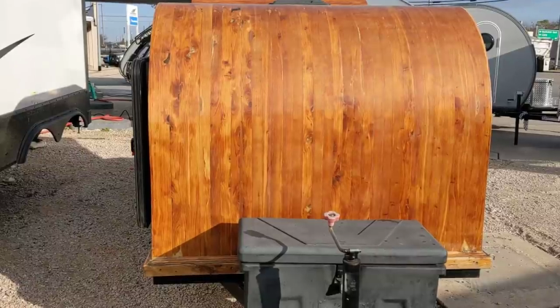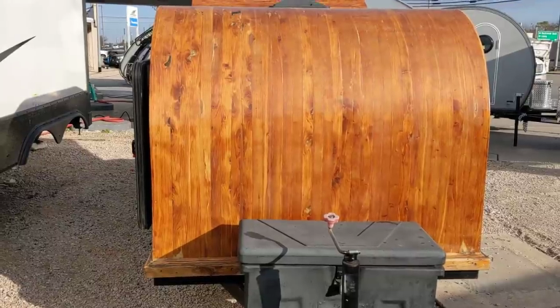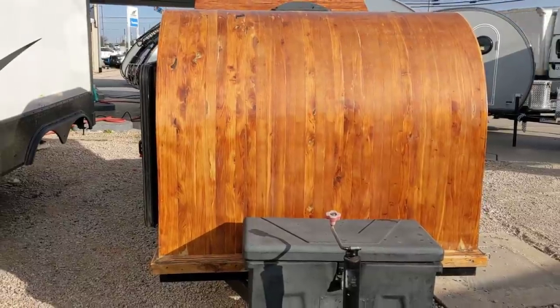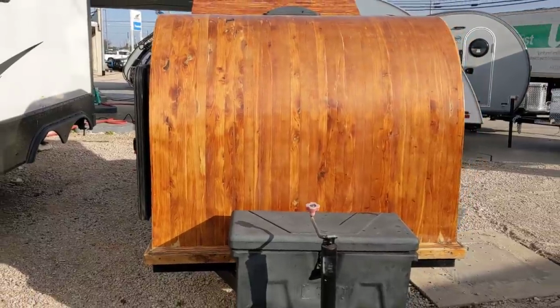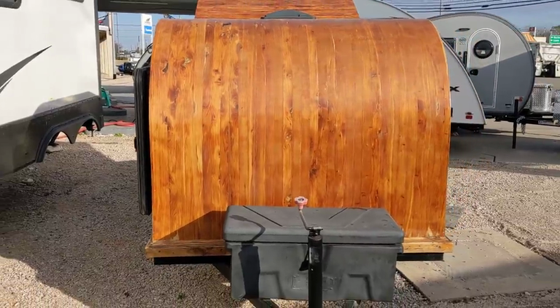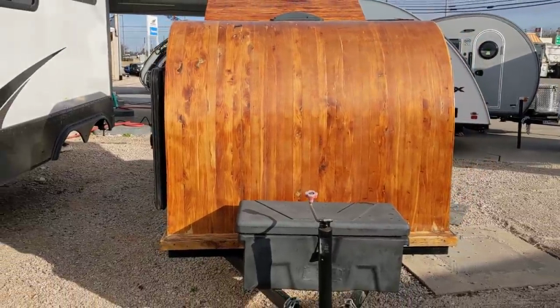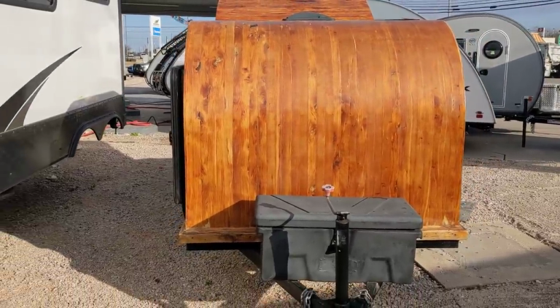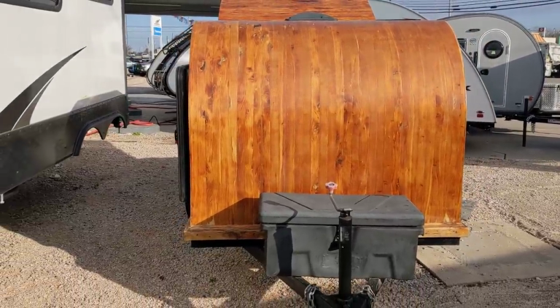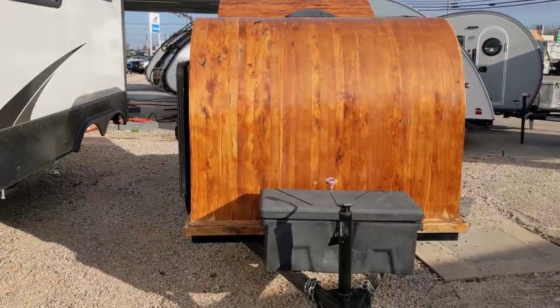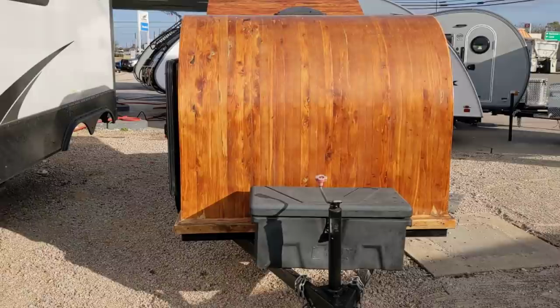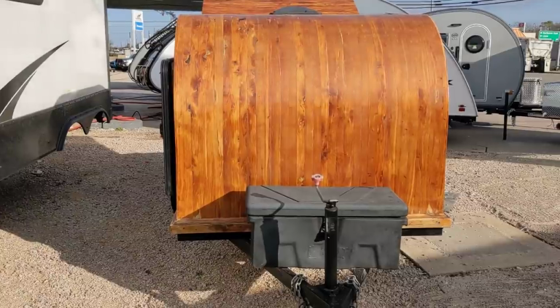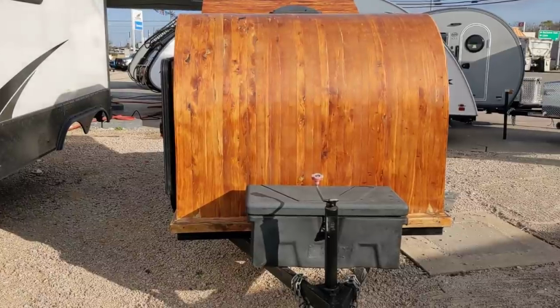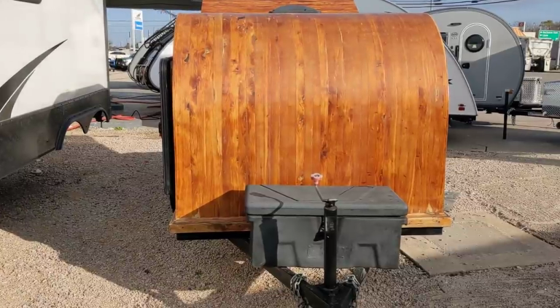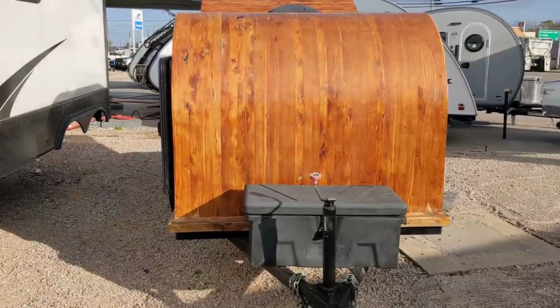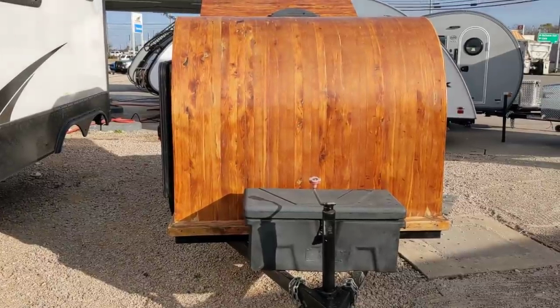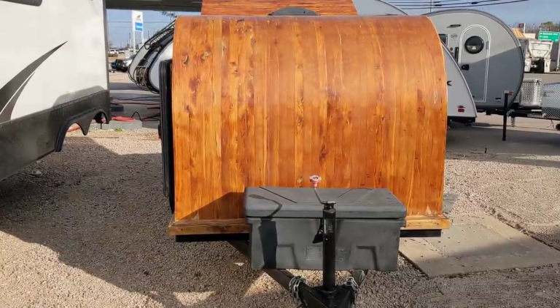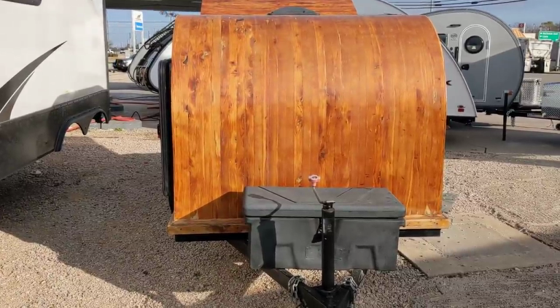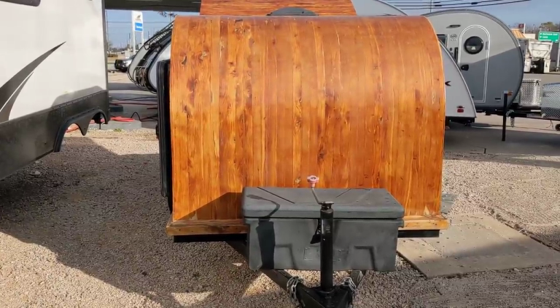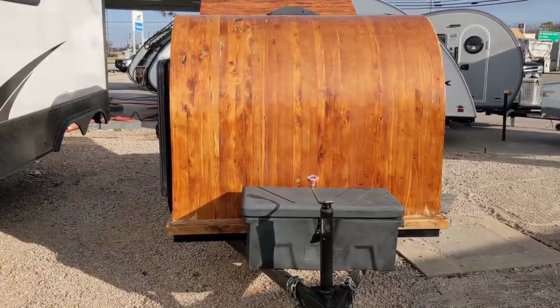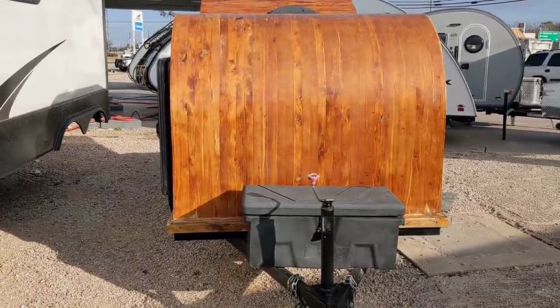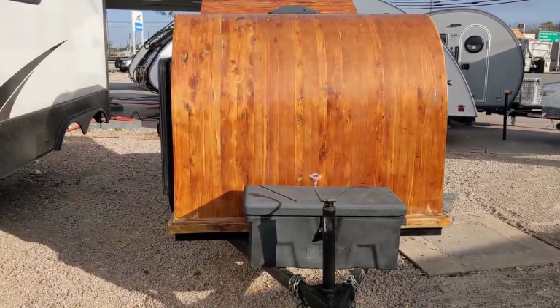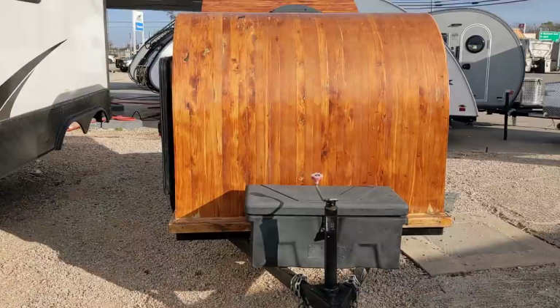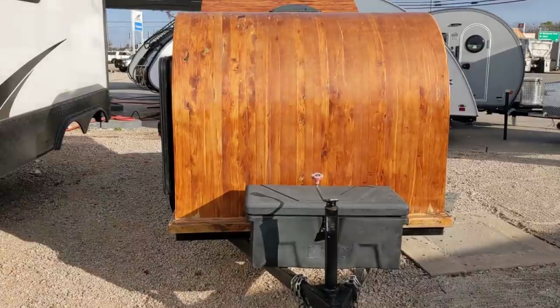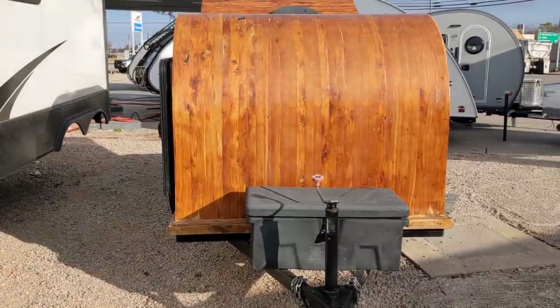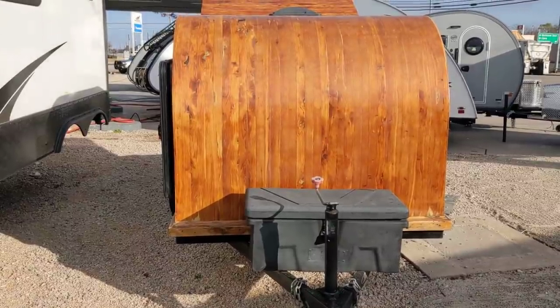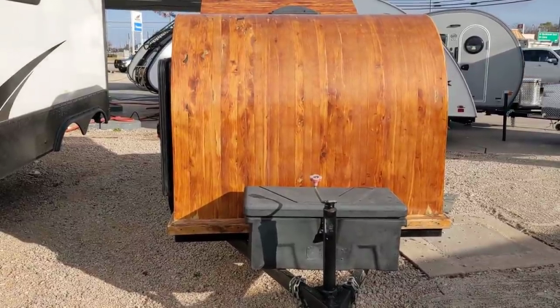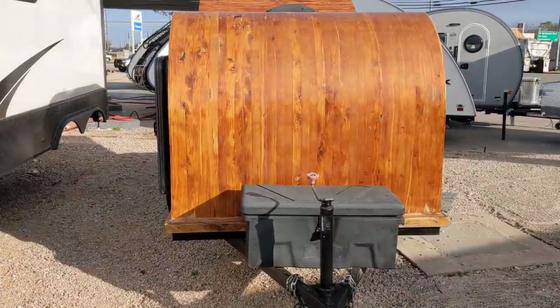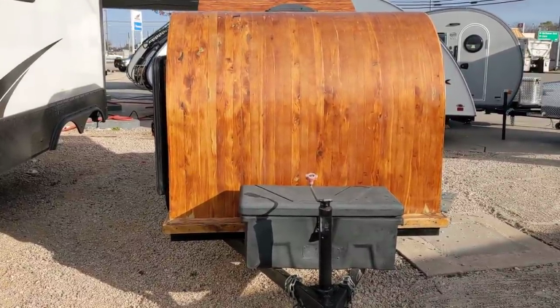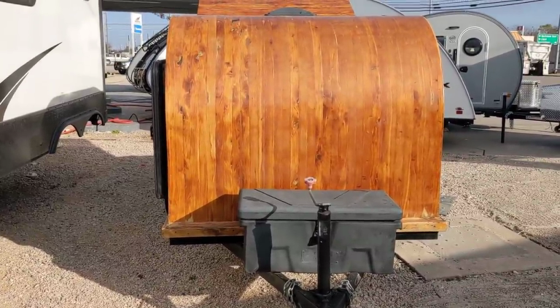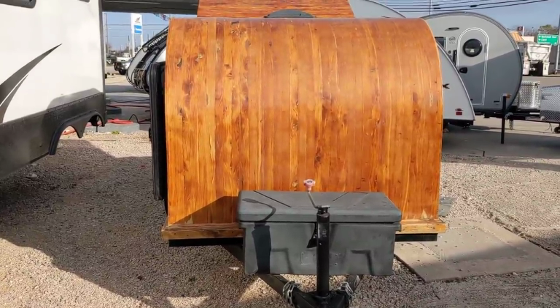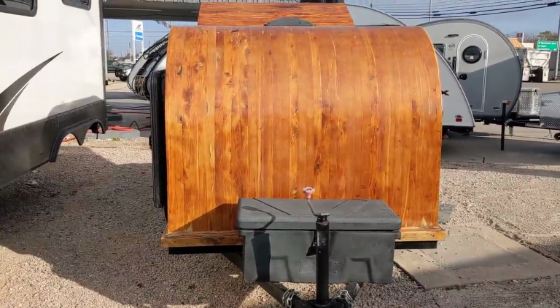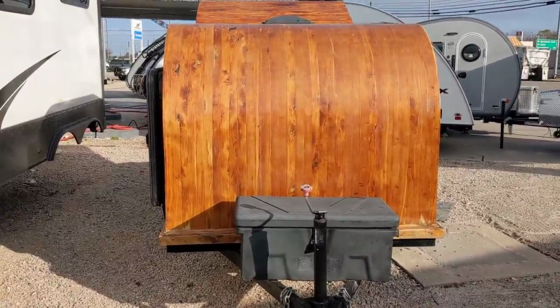Good morning, ladies and gentlemen, this is Rusty78609, and I'm at Rogers RV Sales in Burnett, Texas. And this is a homemade unit. Some guy actually made this, and they have it on consignment here.